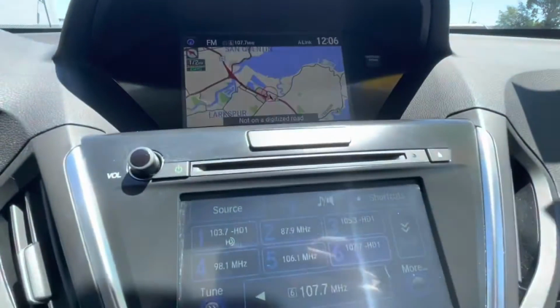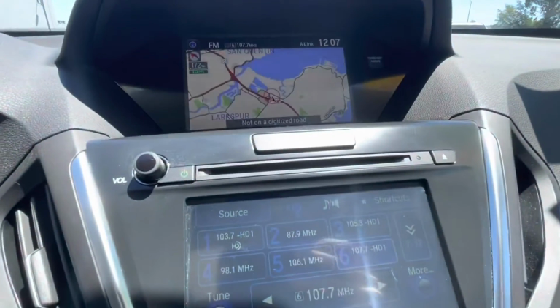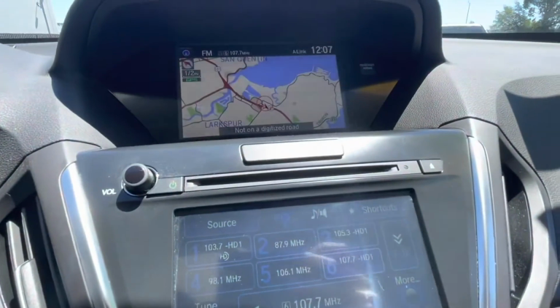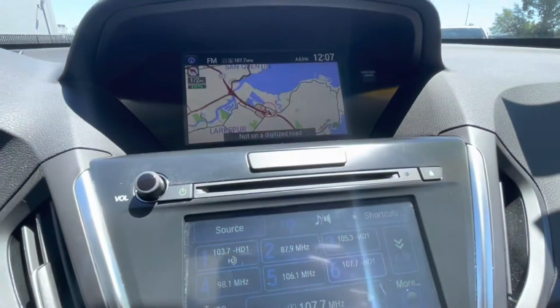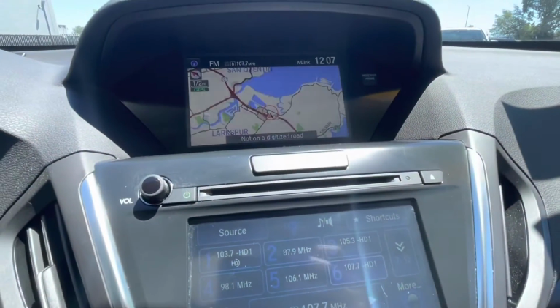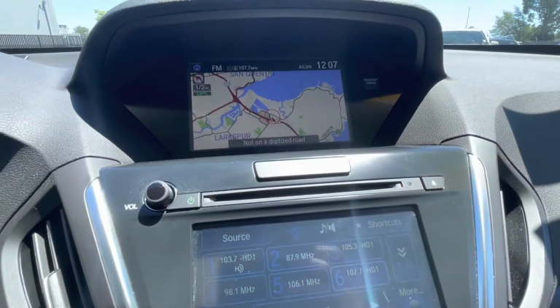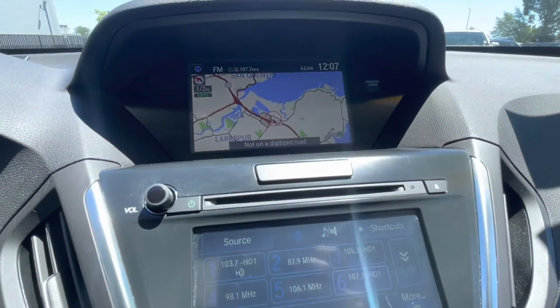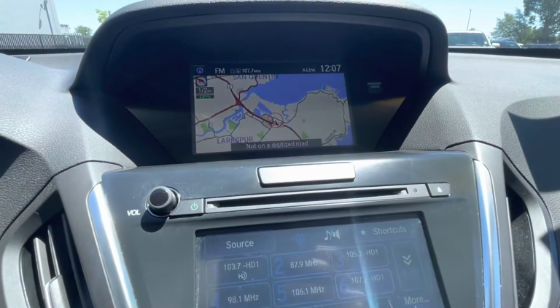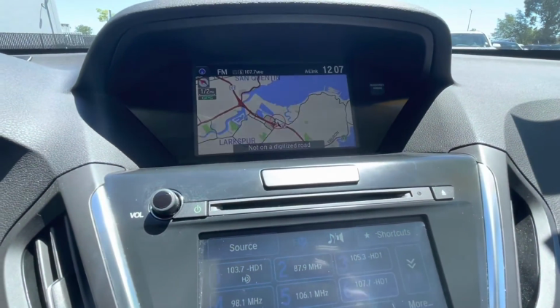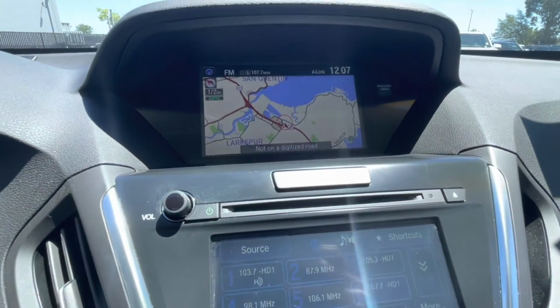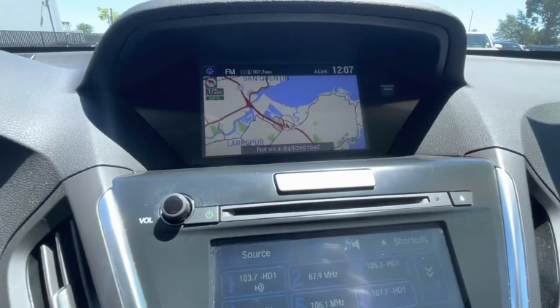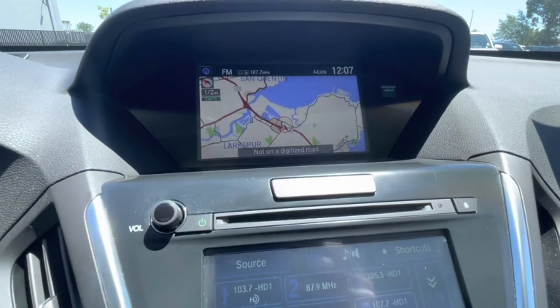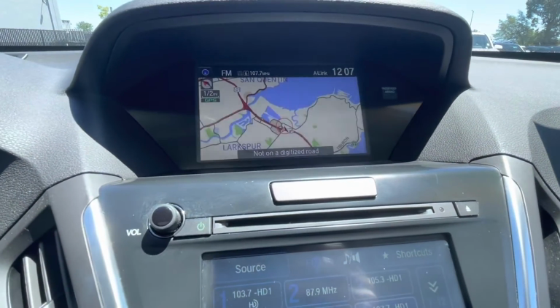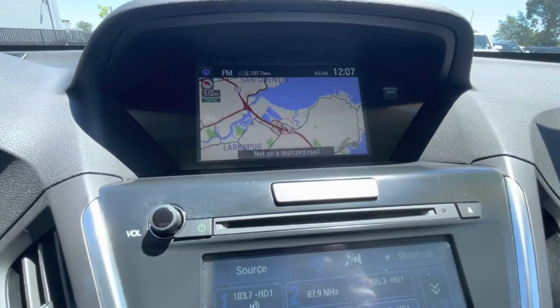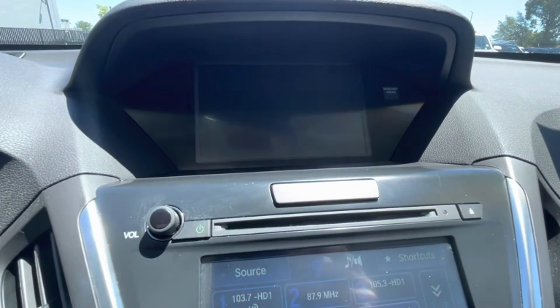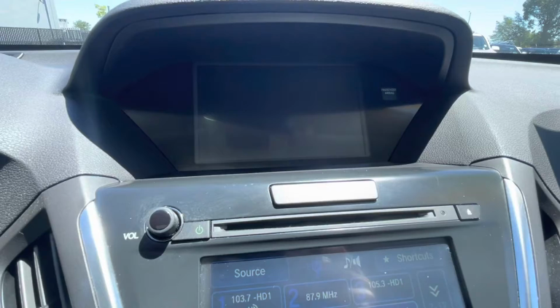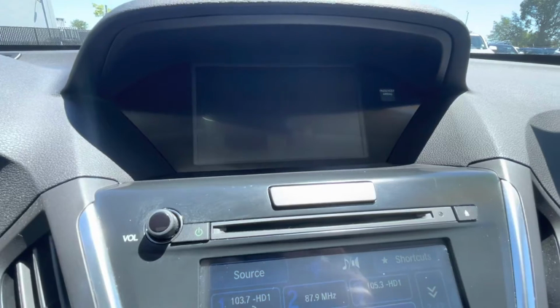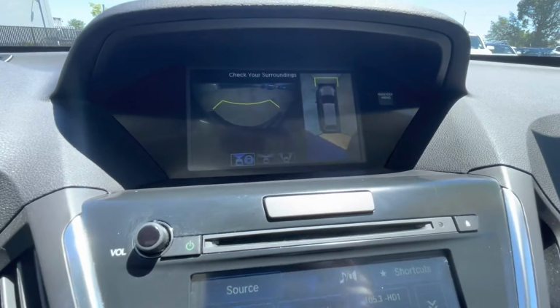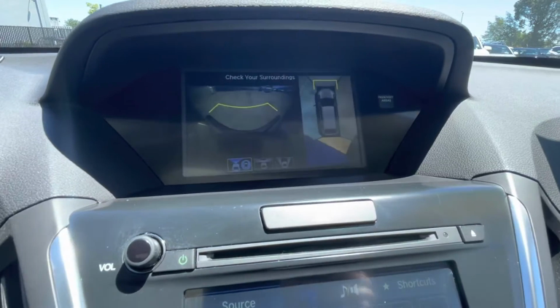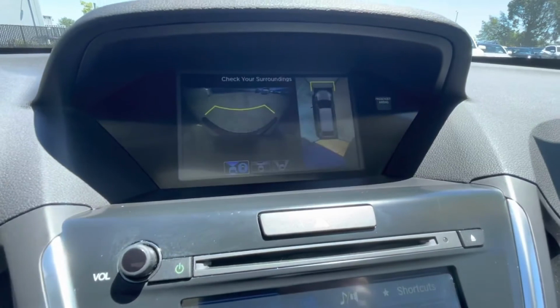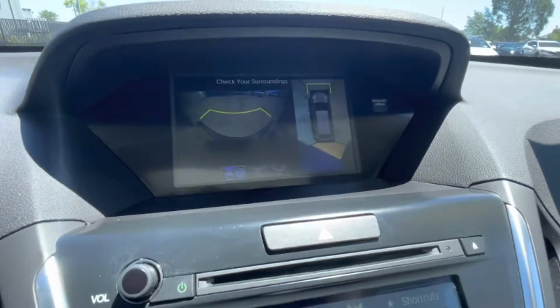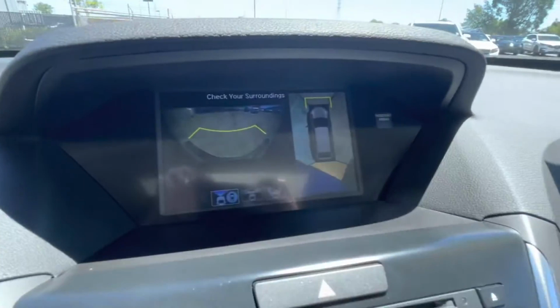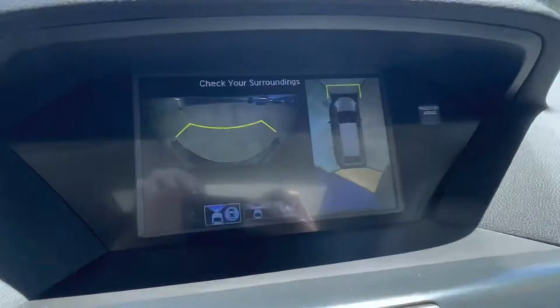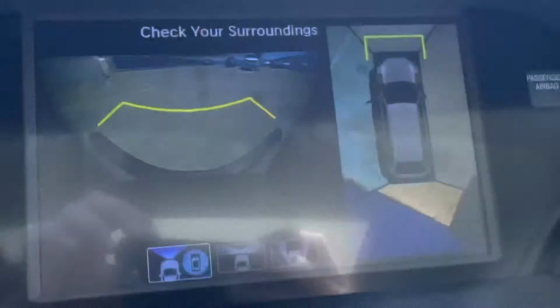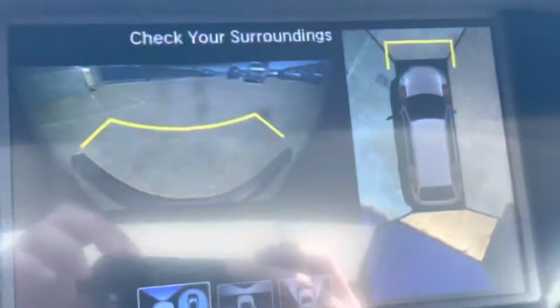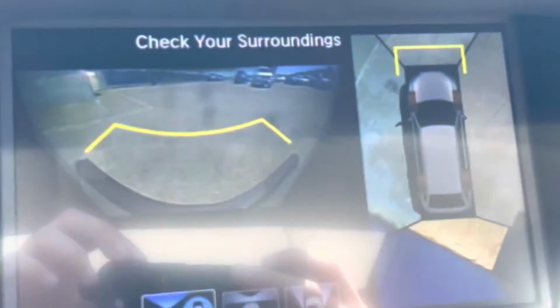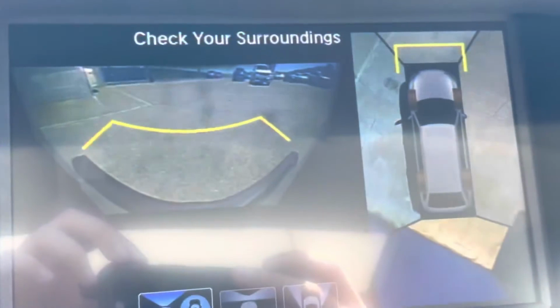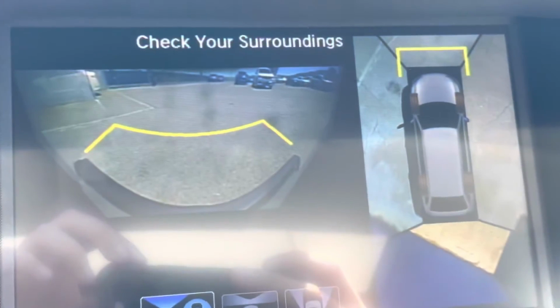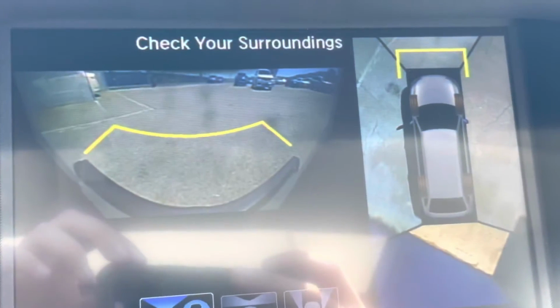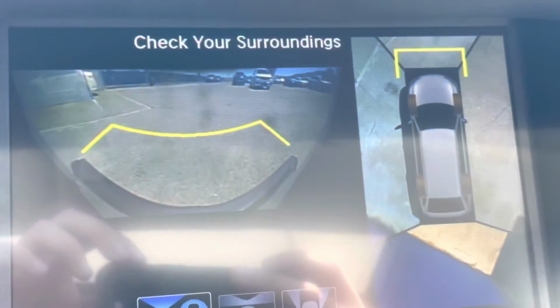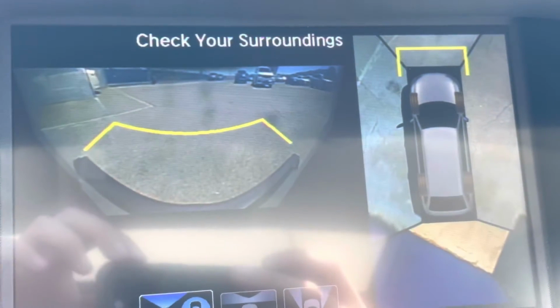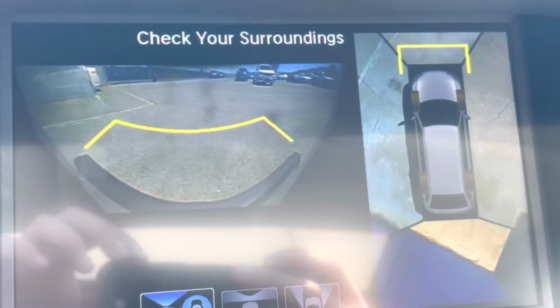This vehicle is located here at Marin Acura, 5860 Paradise Drive in Corte Madera, California.